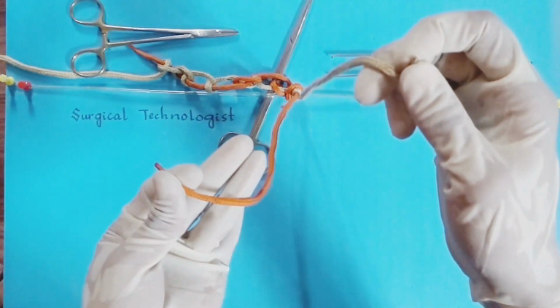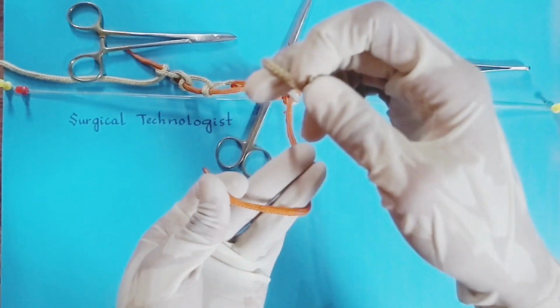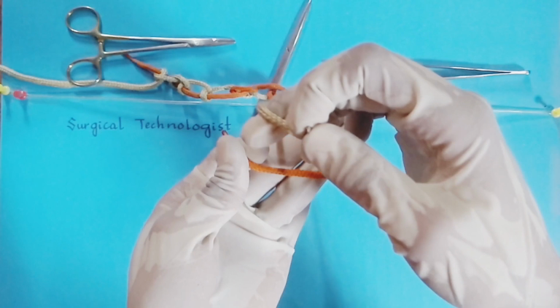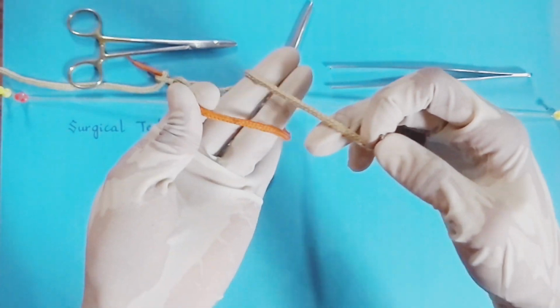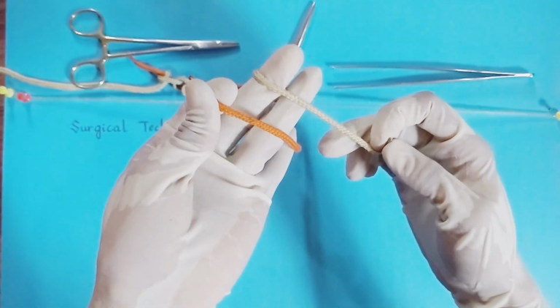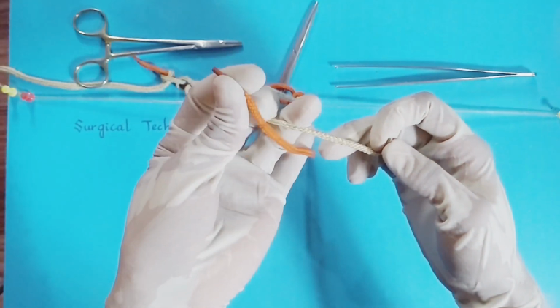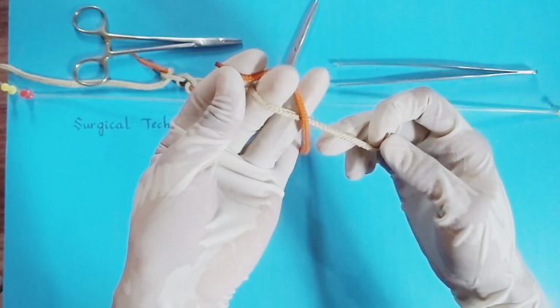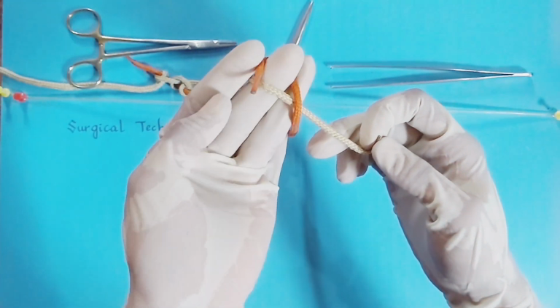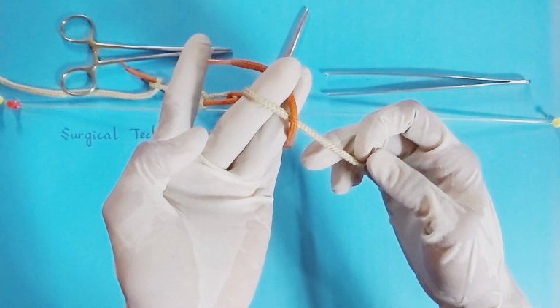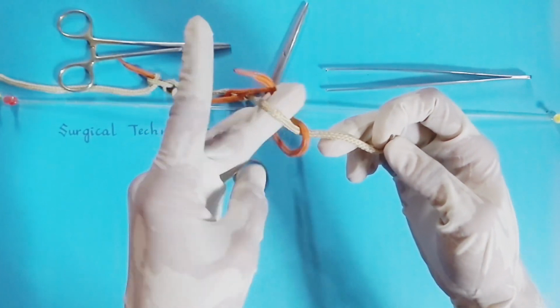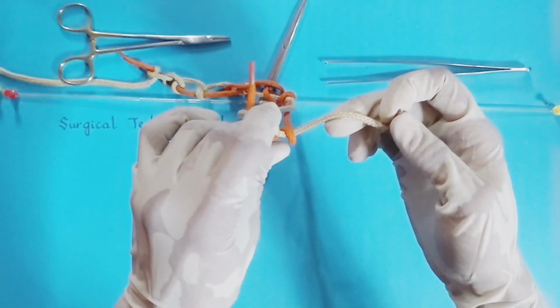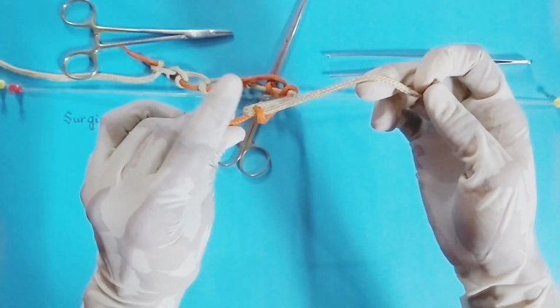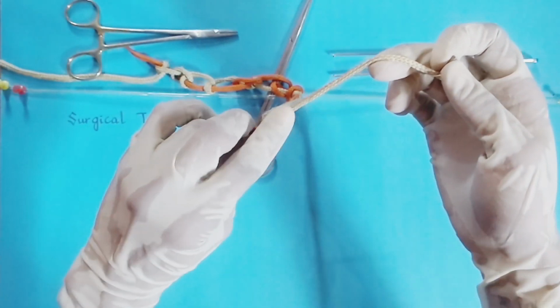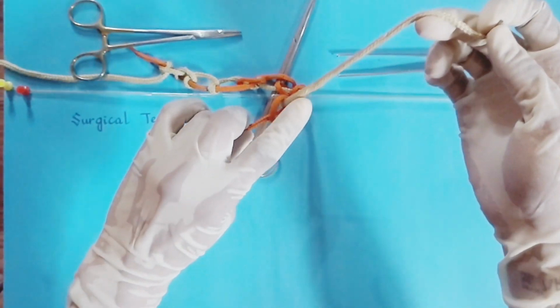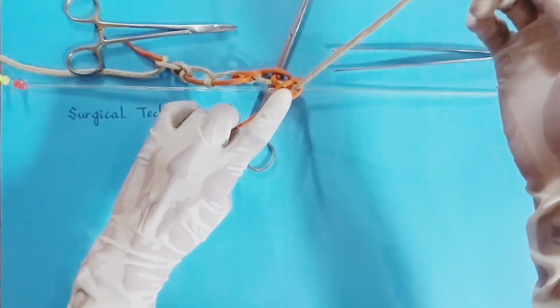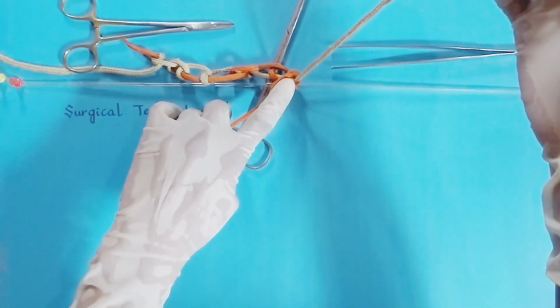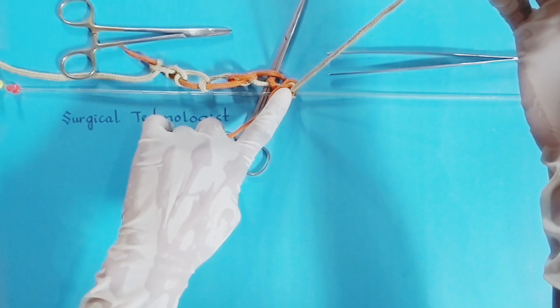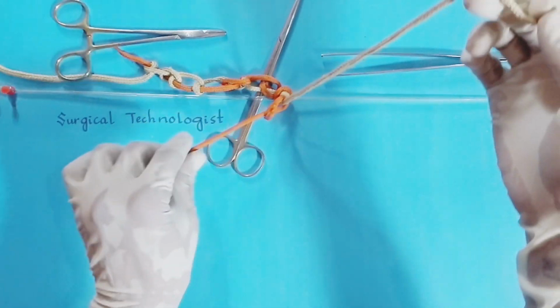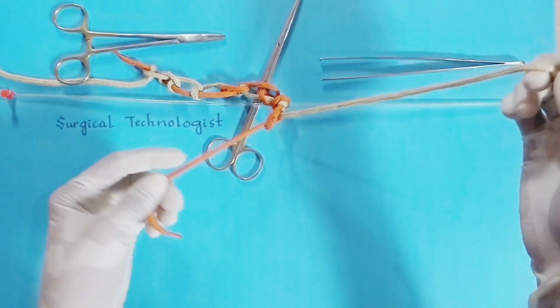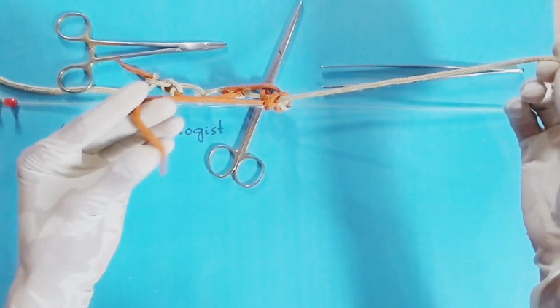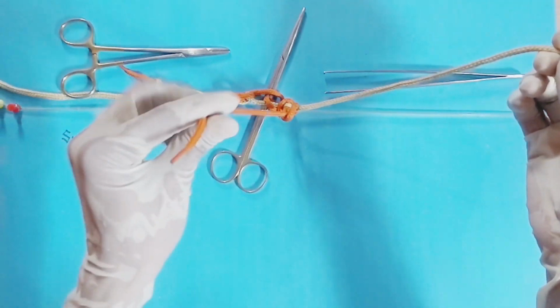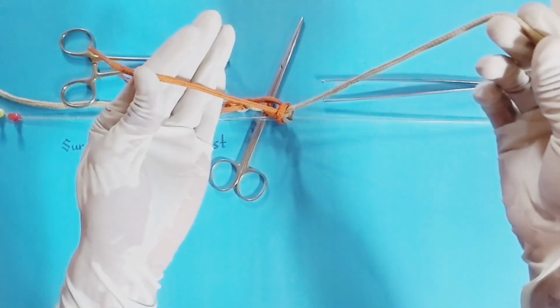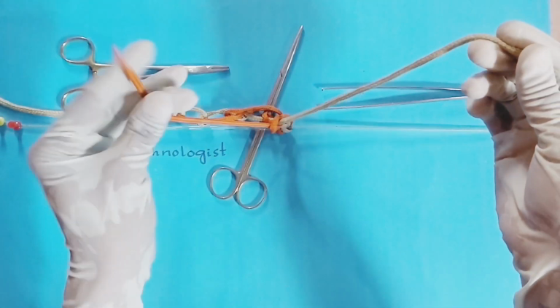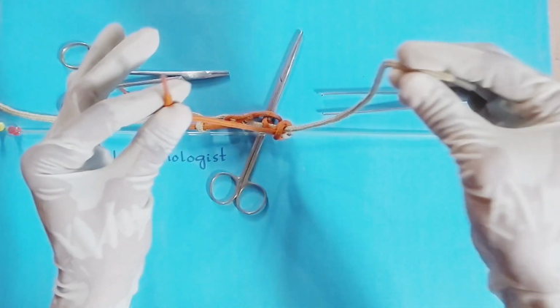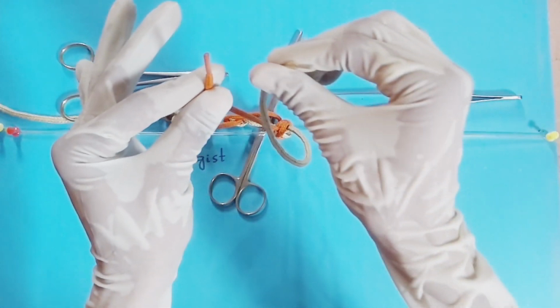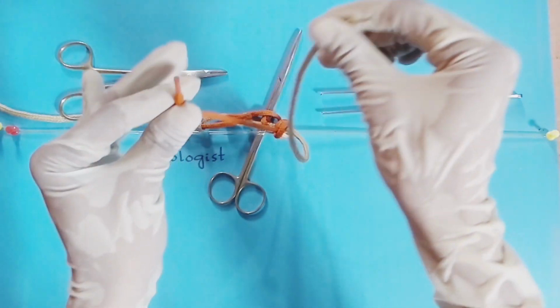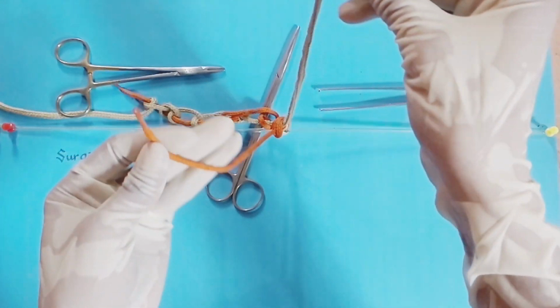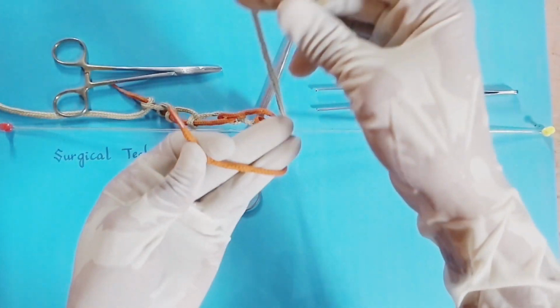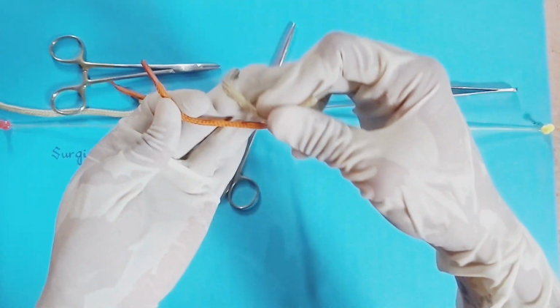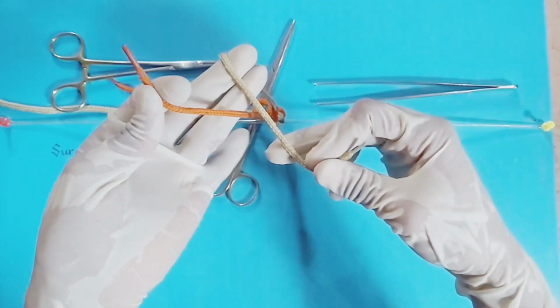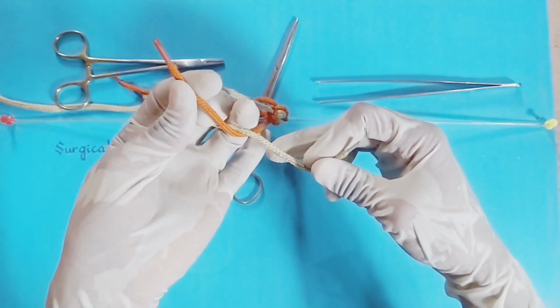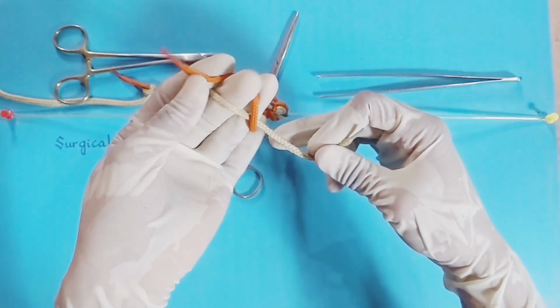Then place the other end of thread on middle and ring finger, then slide the thread from middle finger and hold between middle and ring finger.